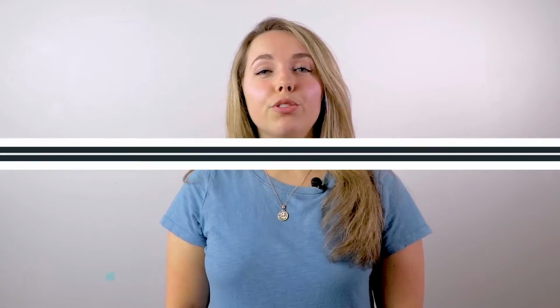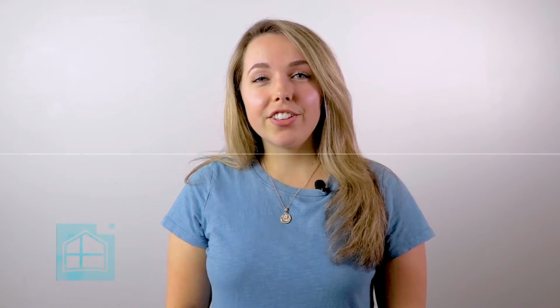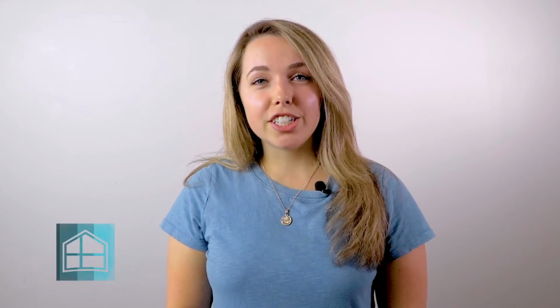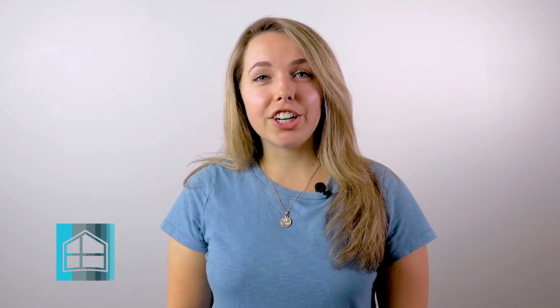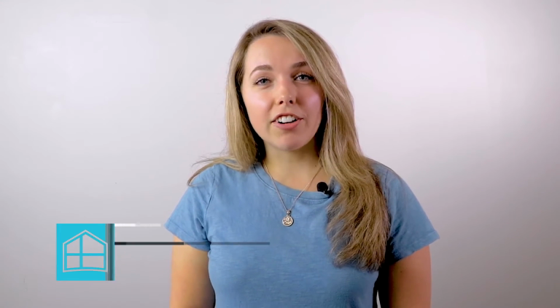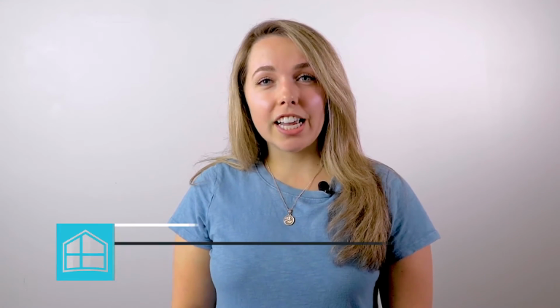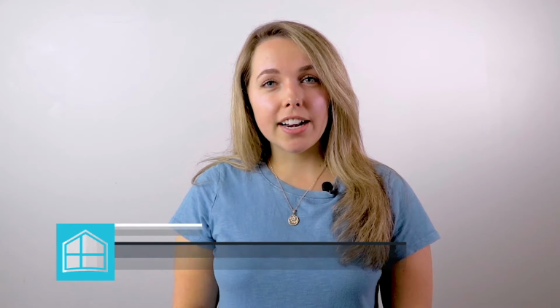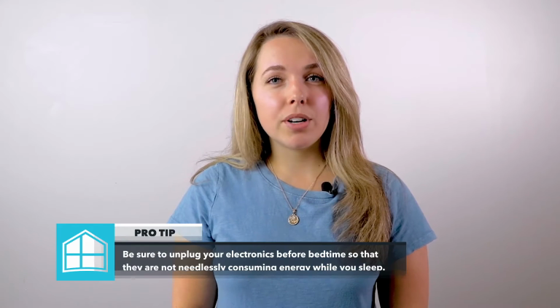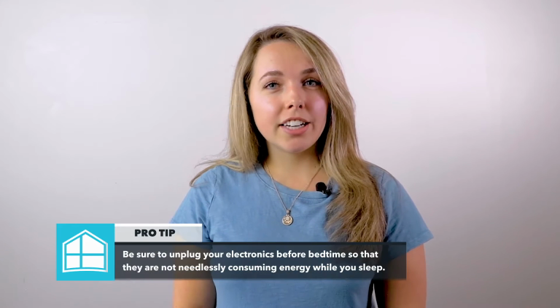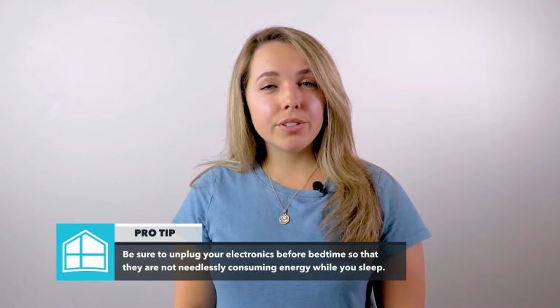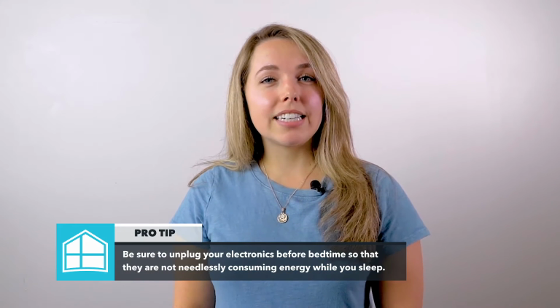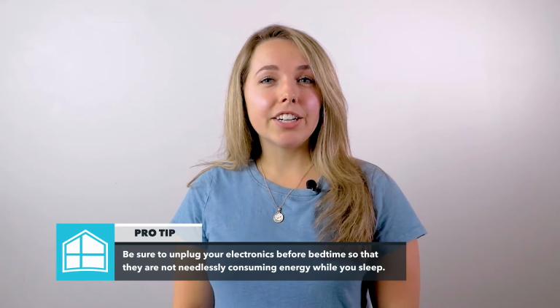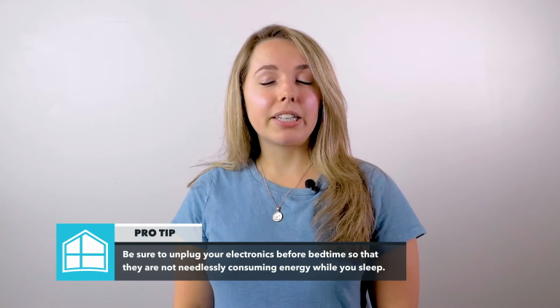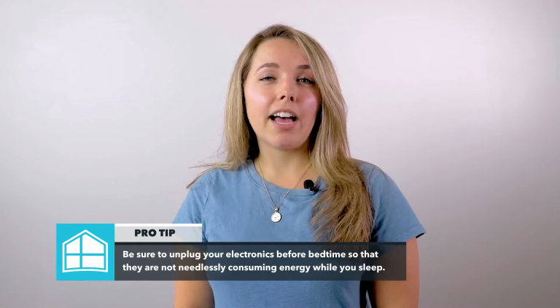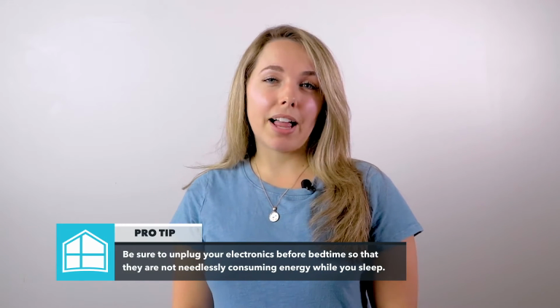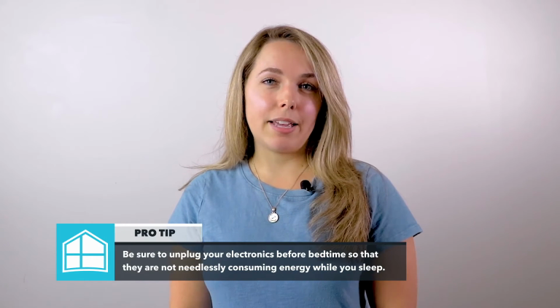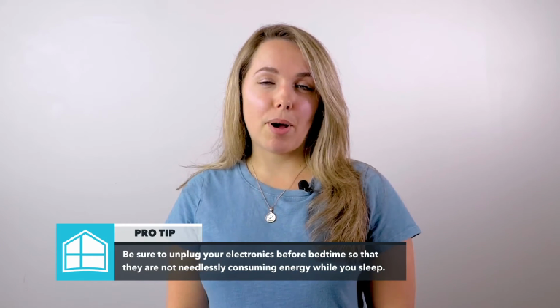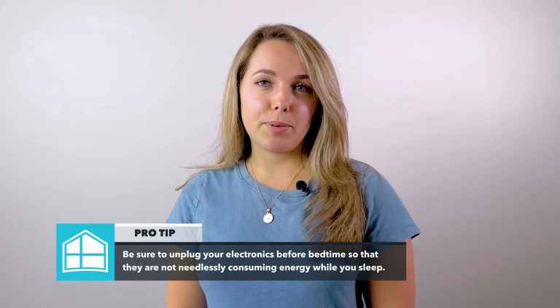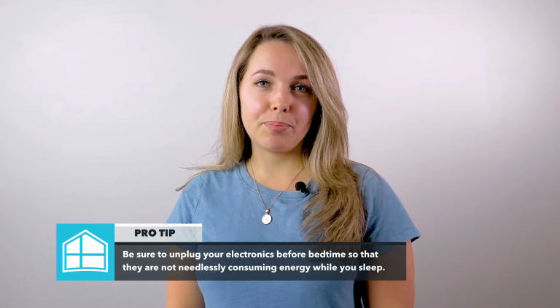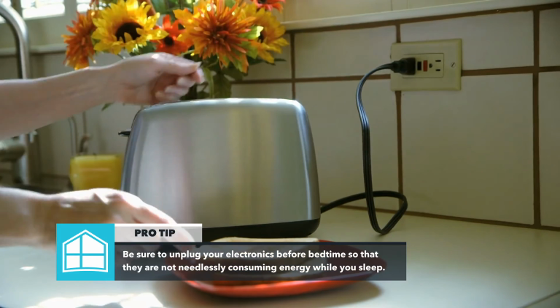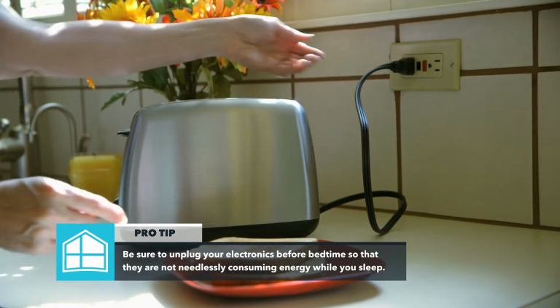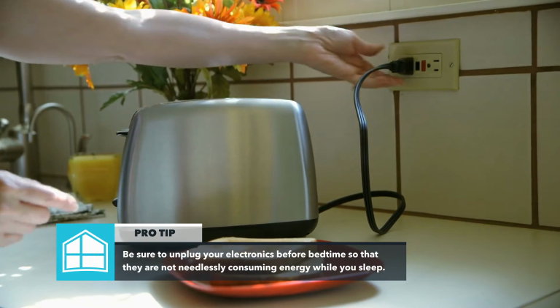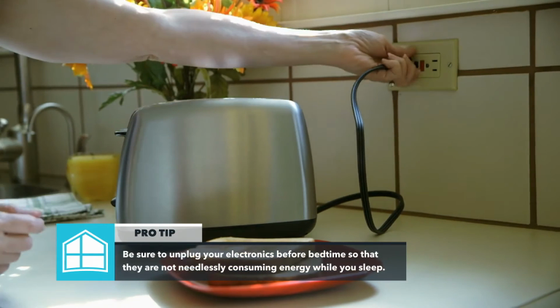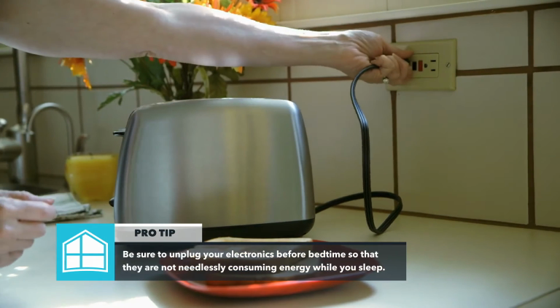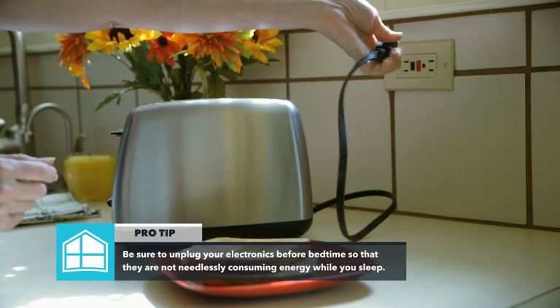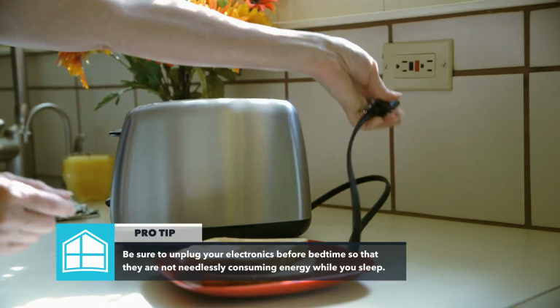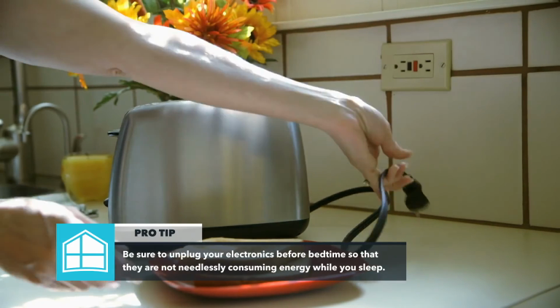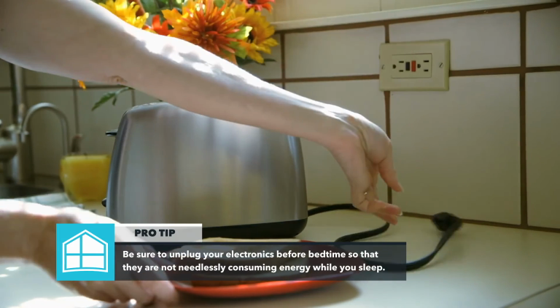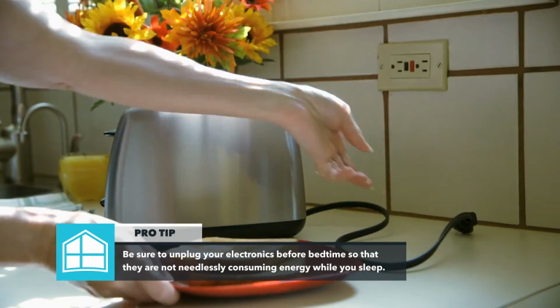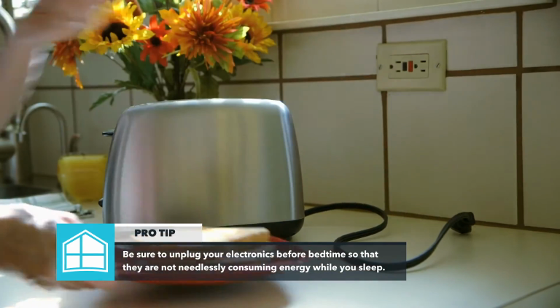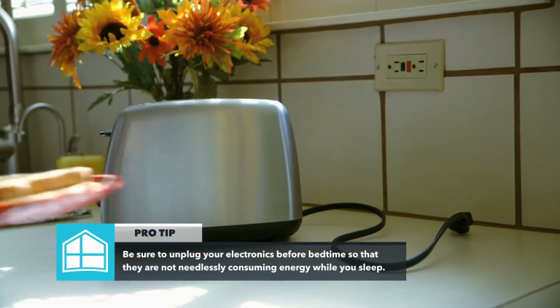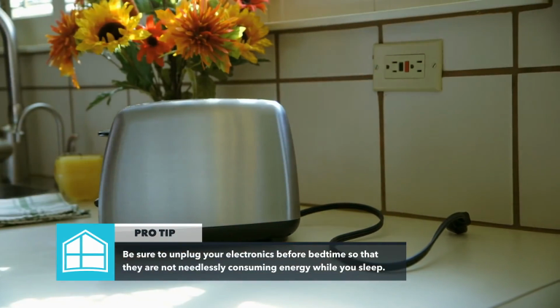Rather than just turning off your electronics when not in use, consider completely unplugging them if possible. Most electronics continue to consume energy even when they aren't turned on.